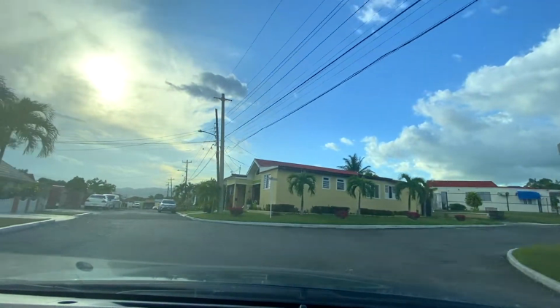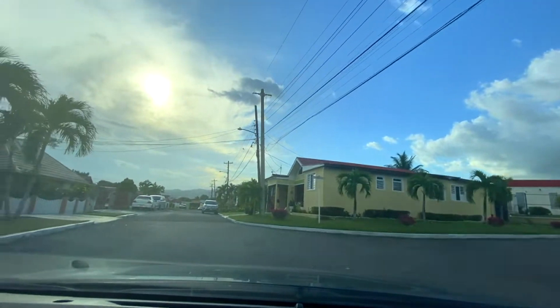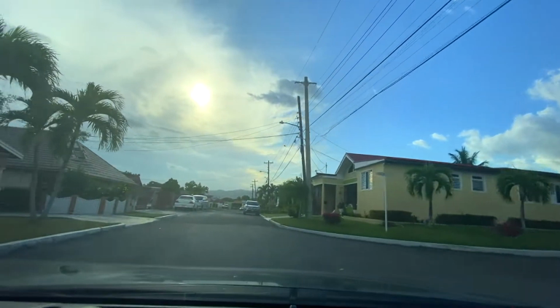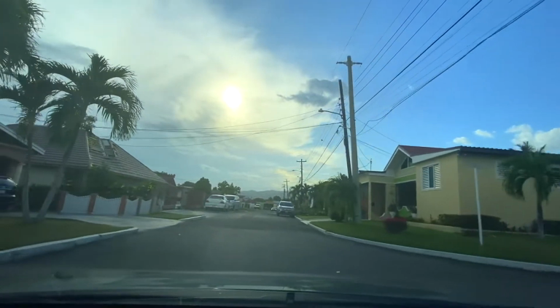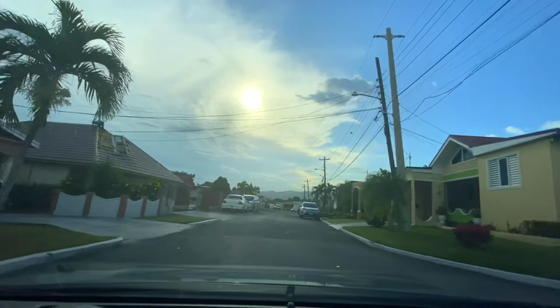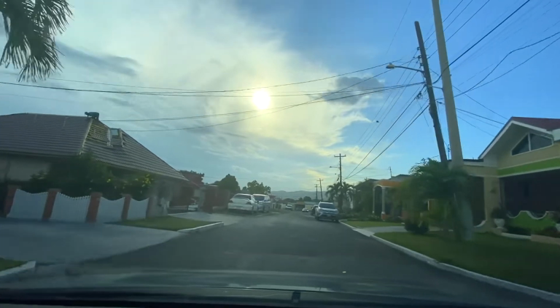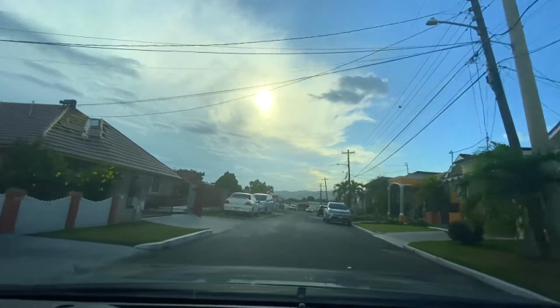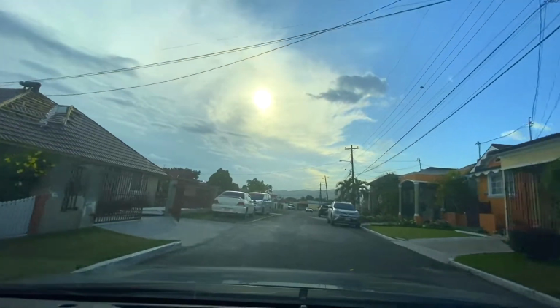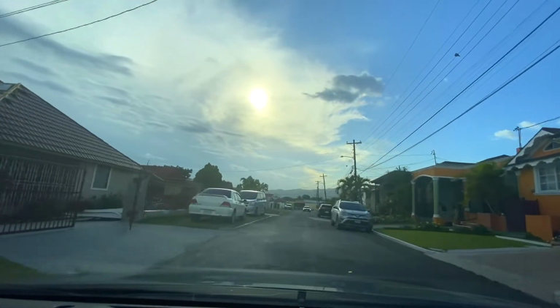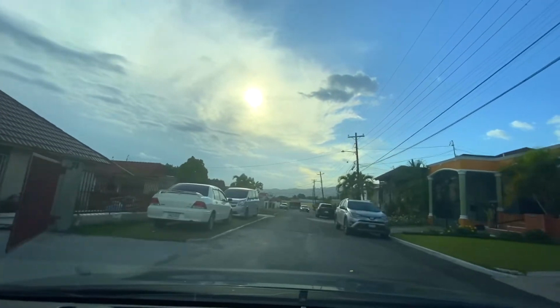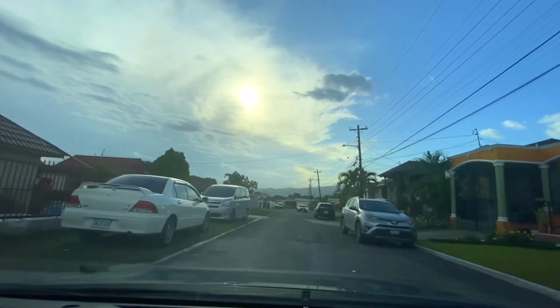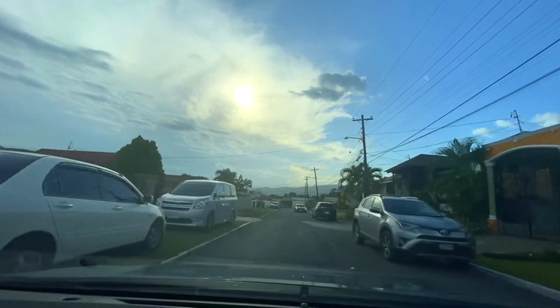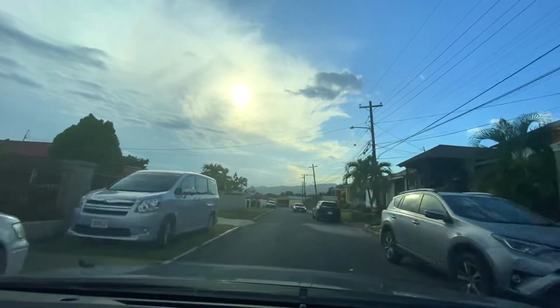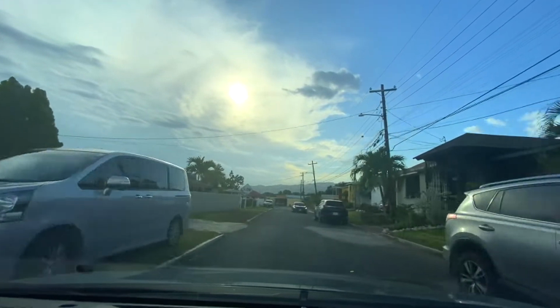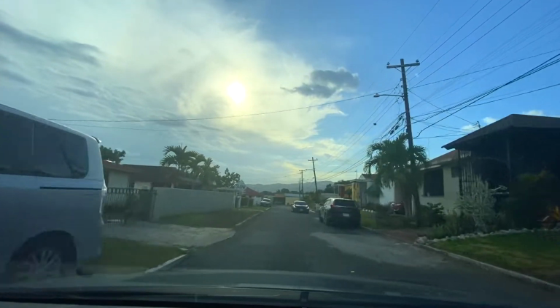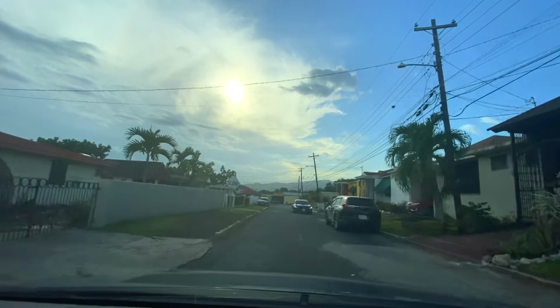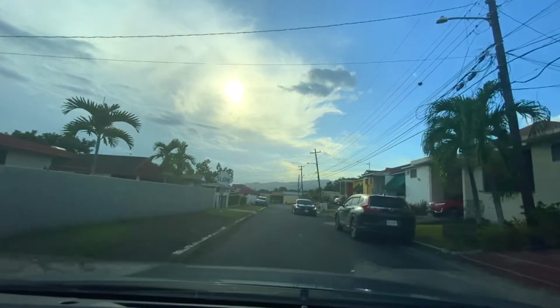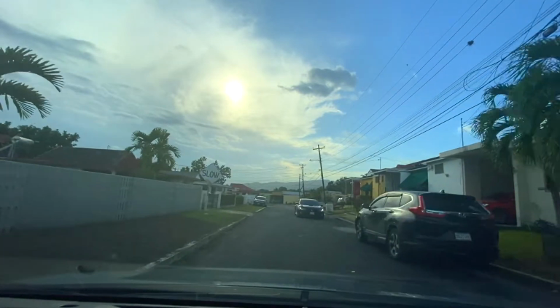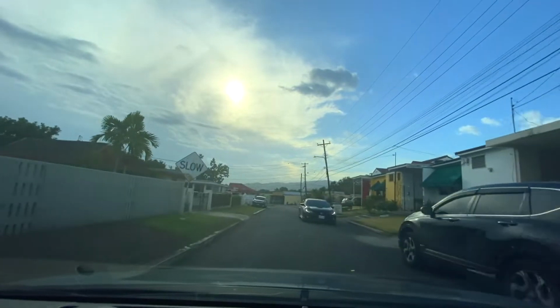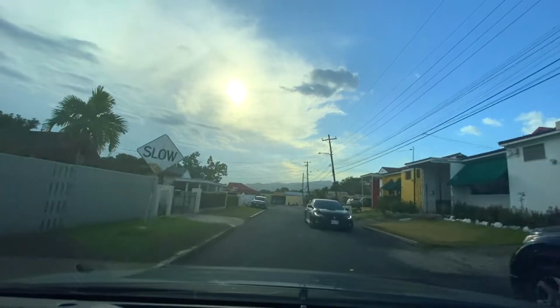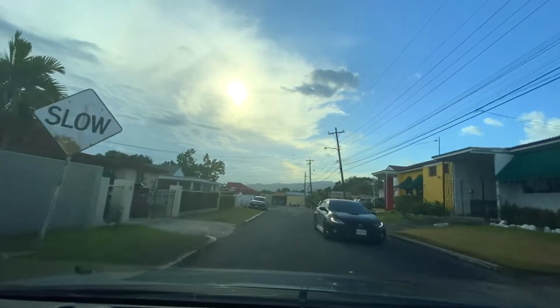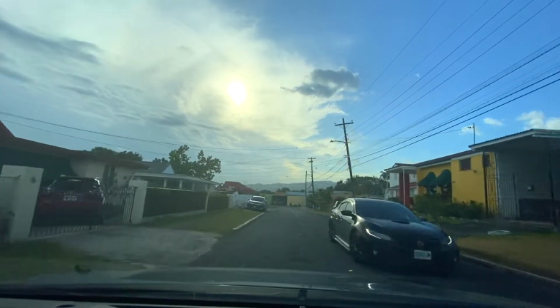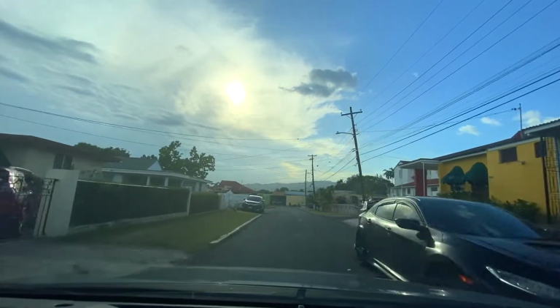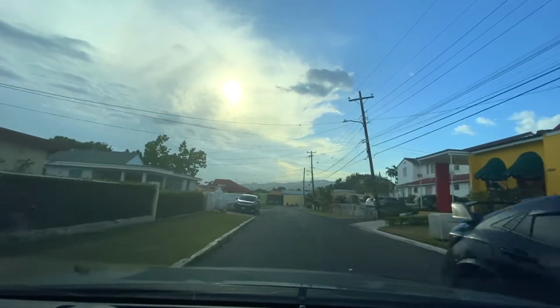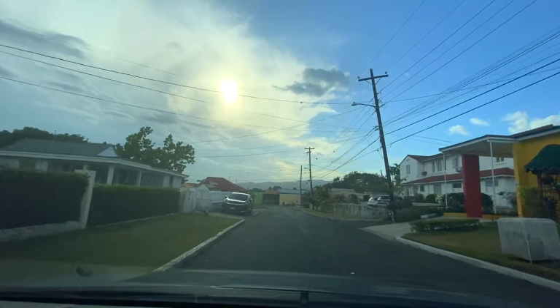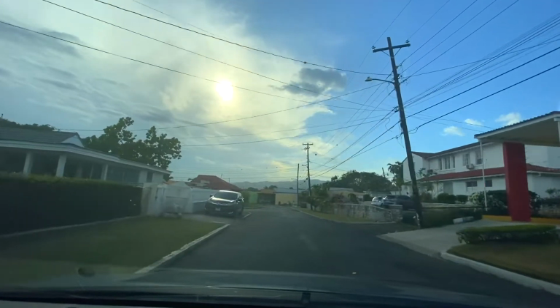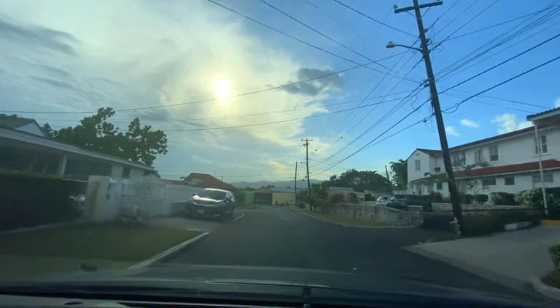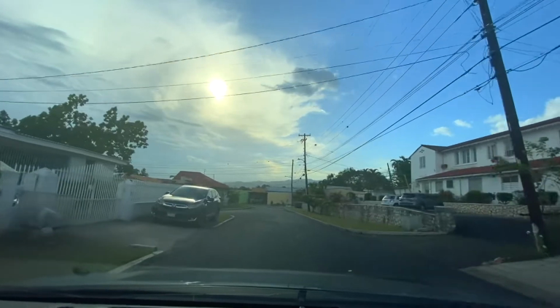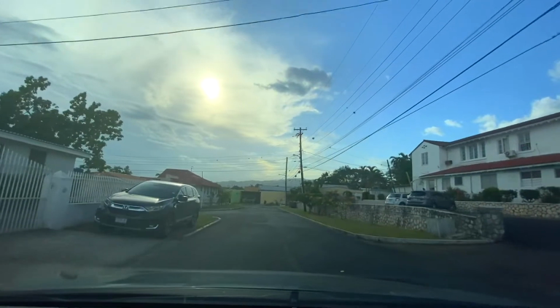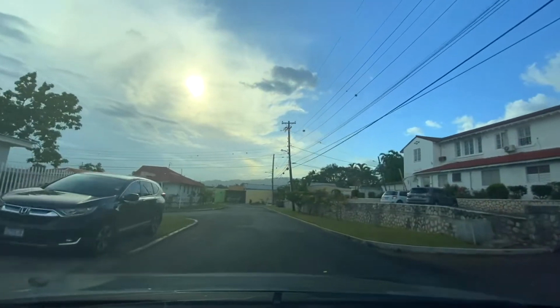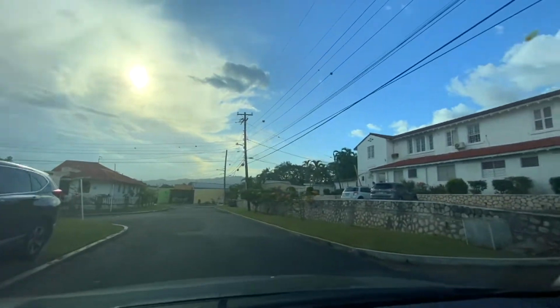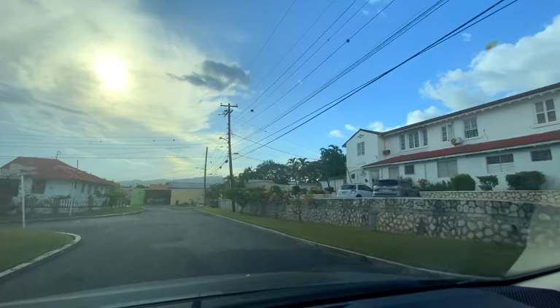We are now turning onto Hall Boulevard and we'll be driving around this side here. You can see the homes here. Sorry for the darkness — it's the camera overexposing for the light, the sun.